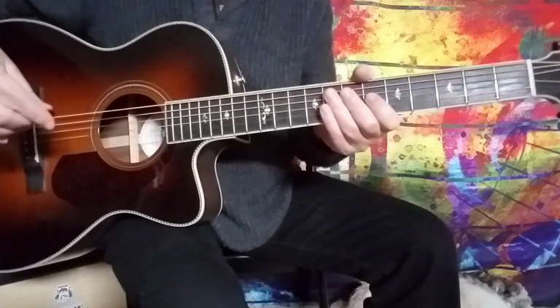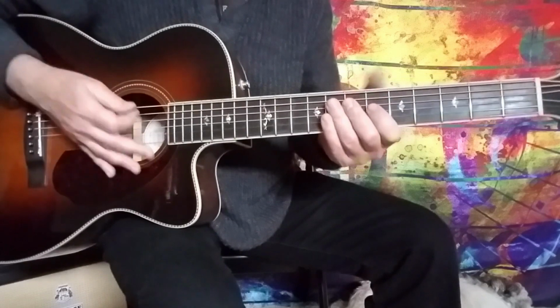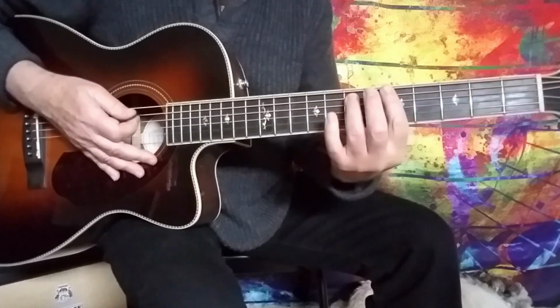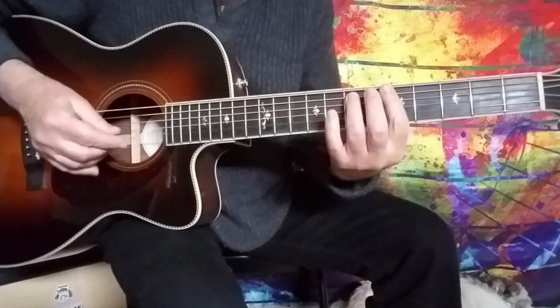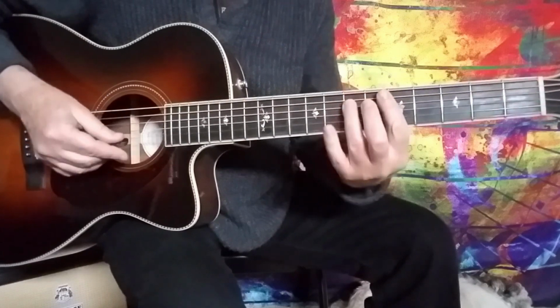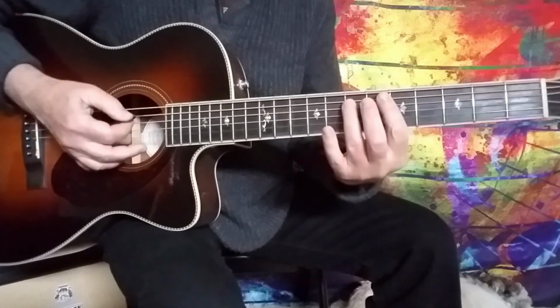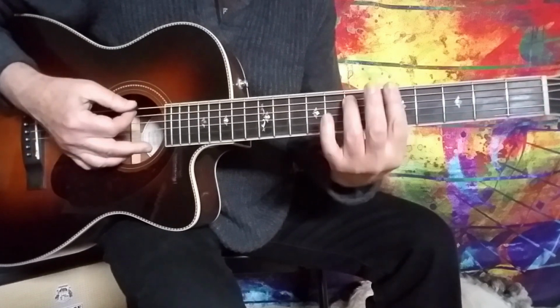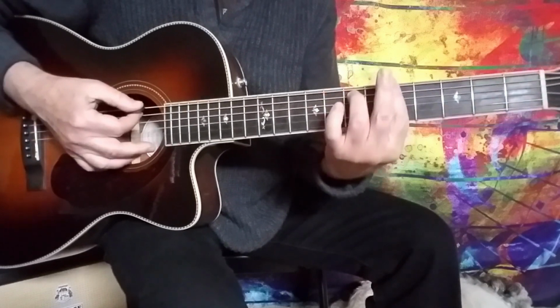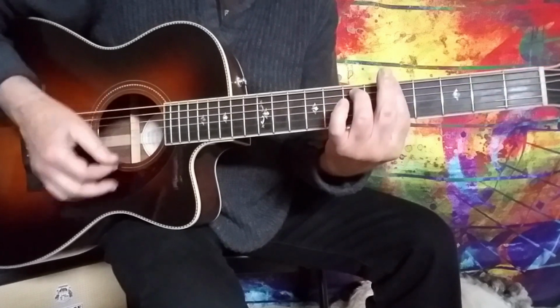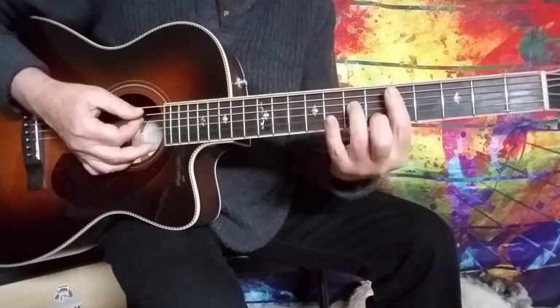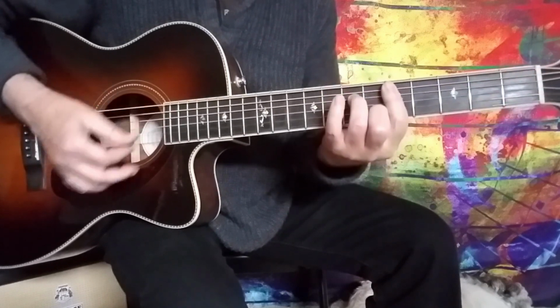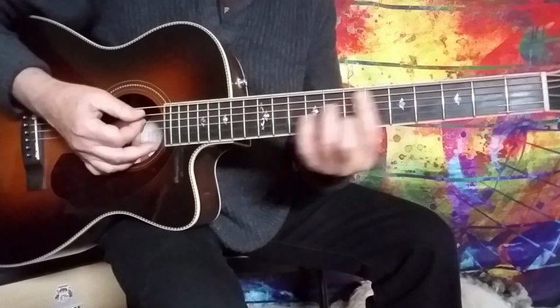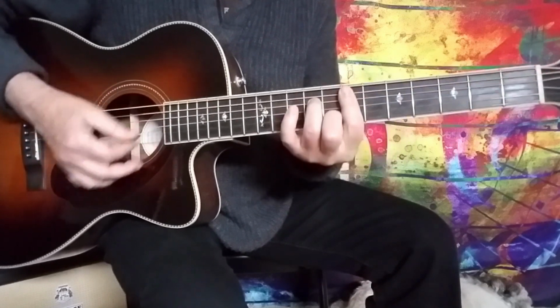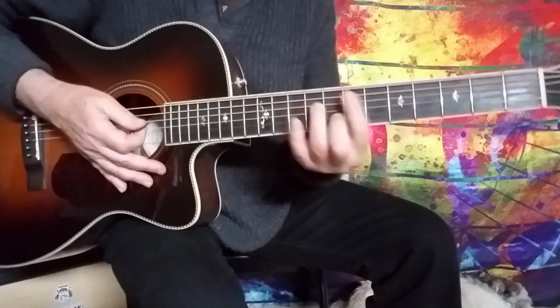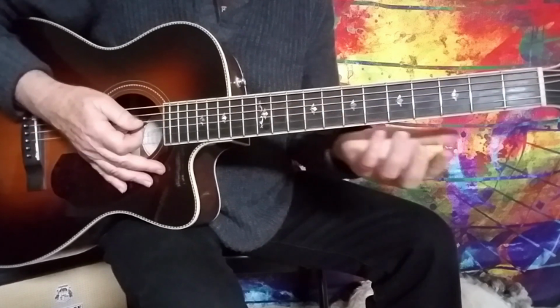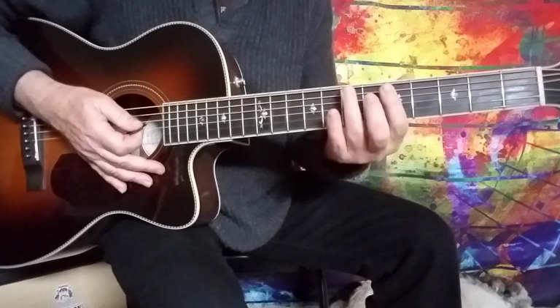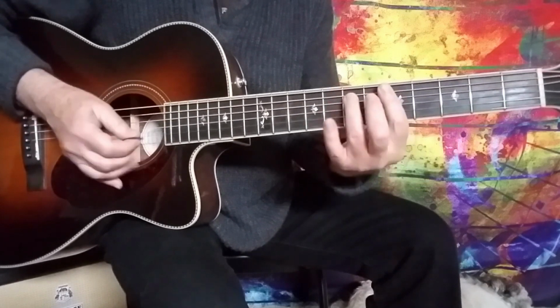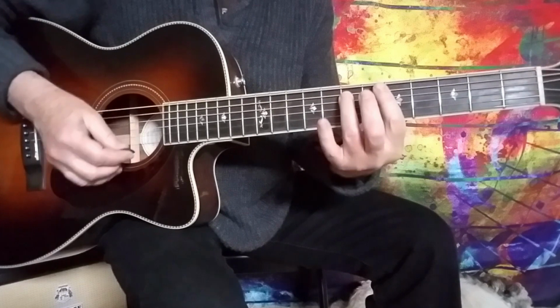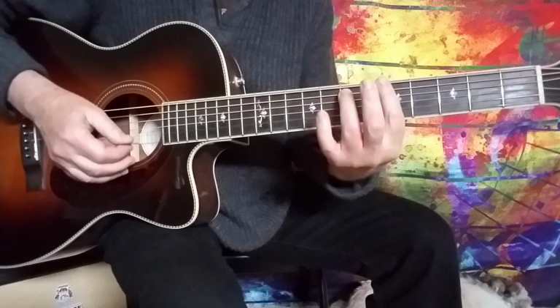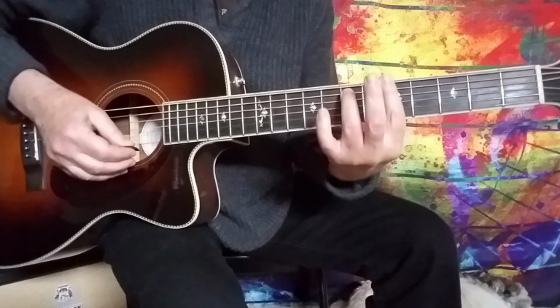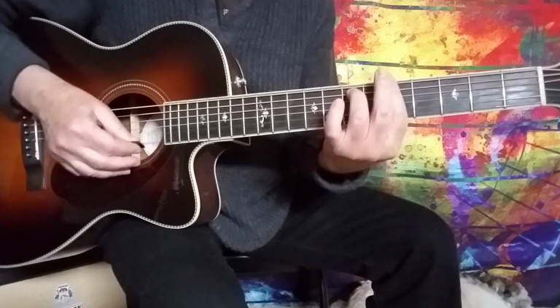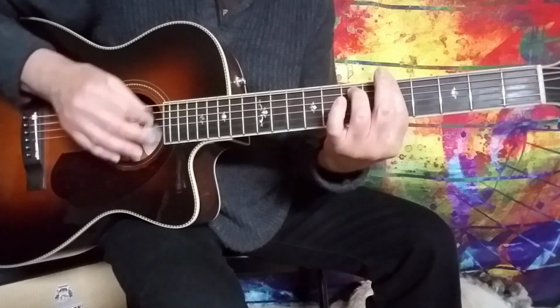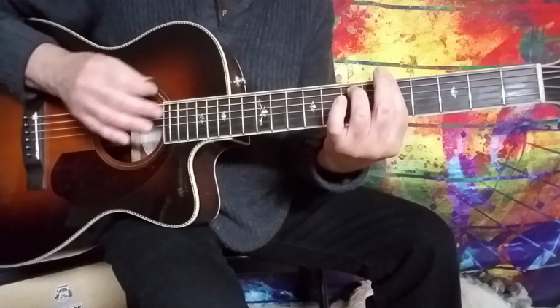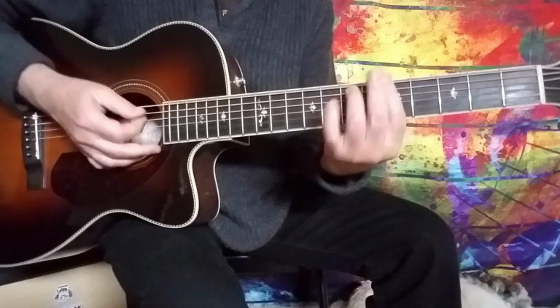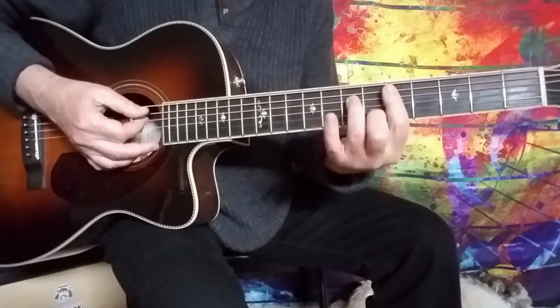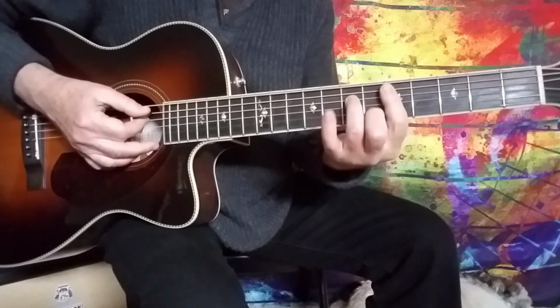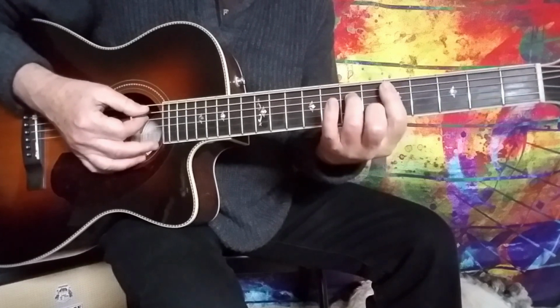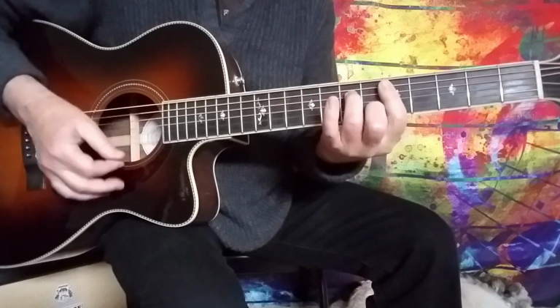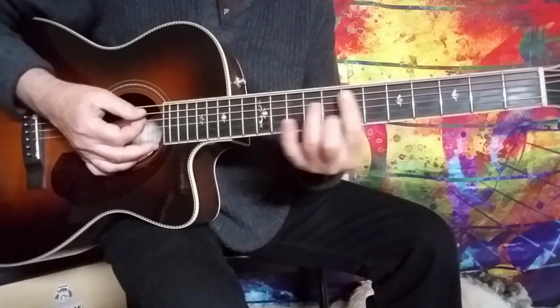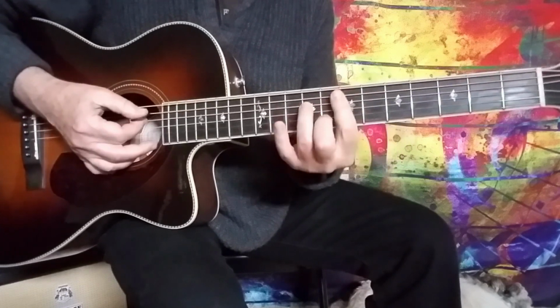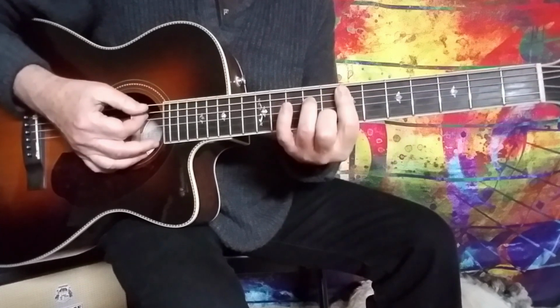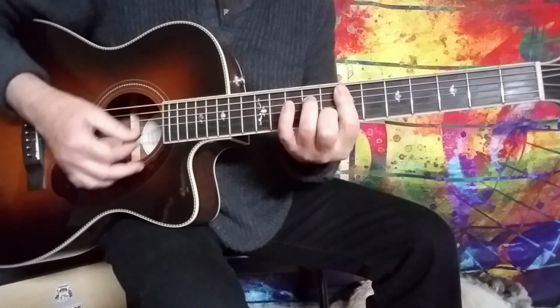I'm going to be in the key of A minor. Basically messing with three chords: an A minor 7th, a D minor 7th, and an E minor 7th.